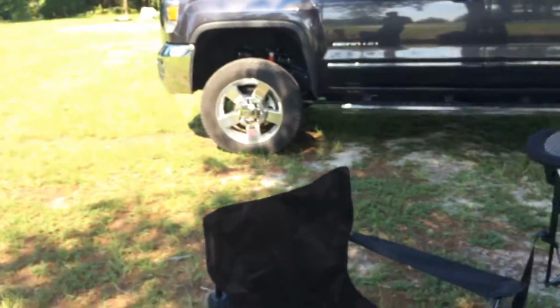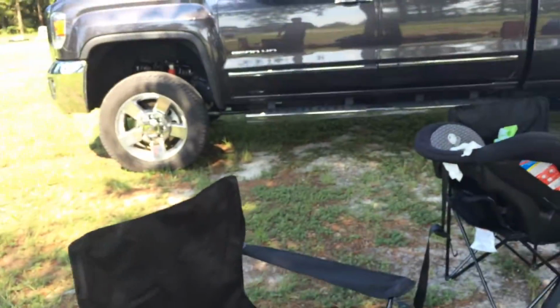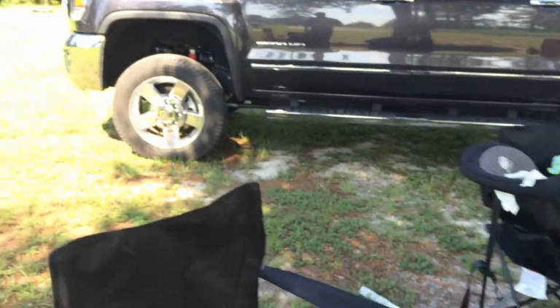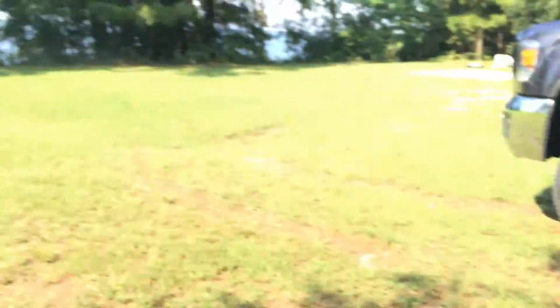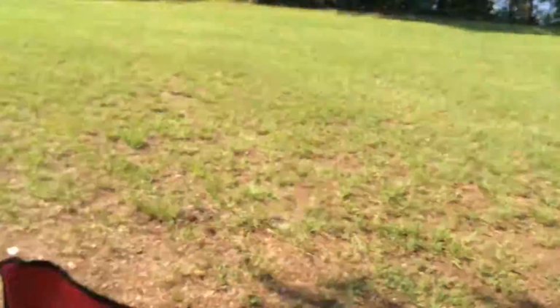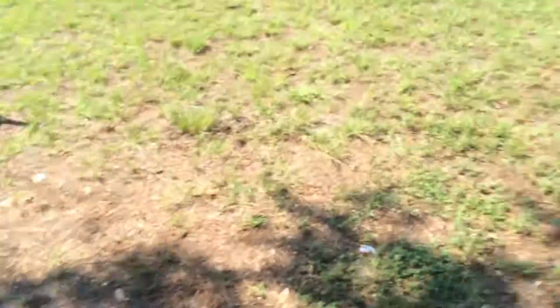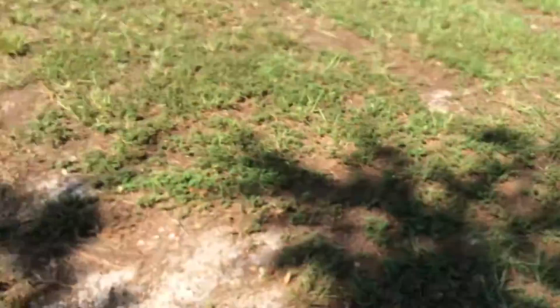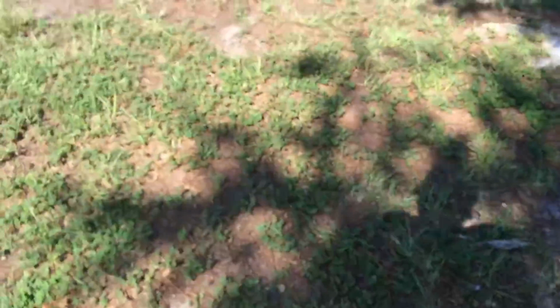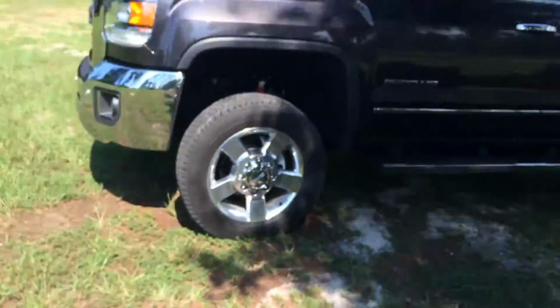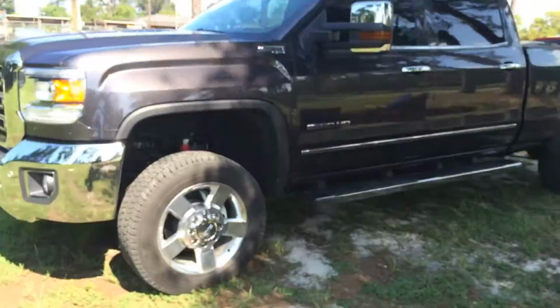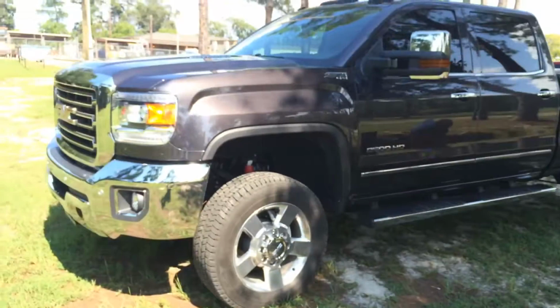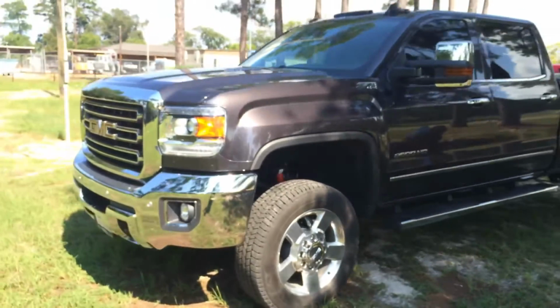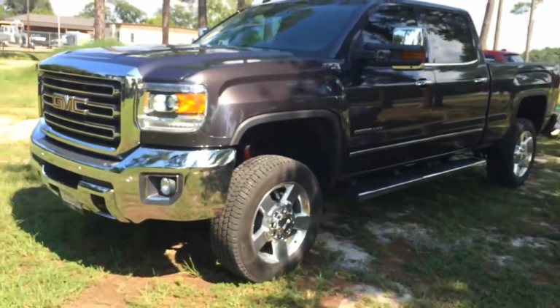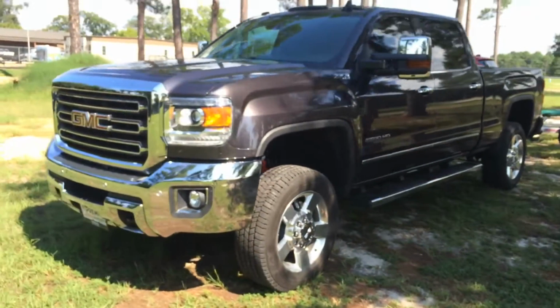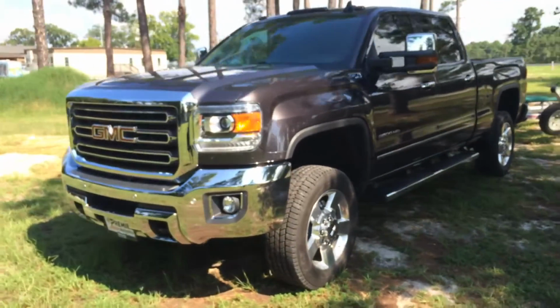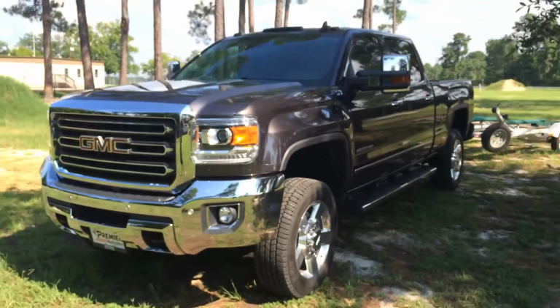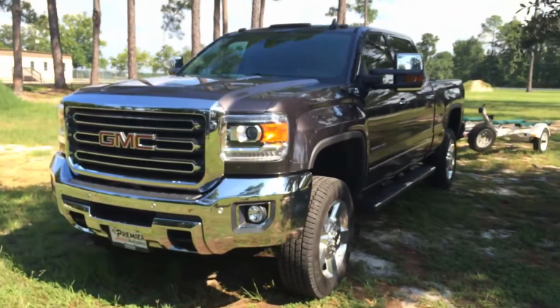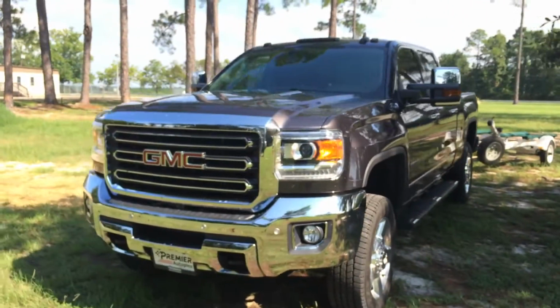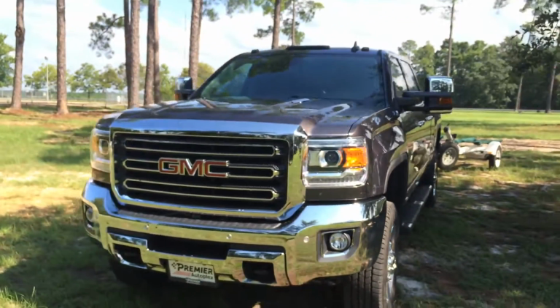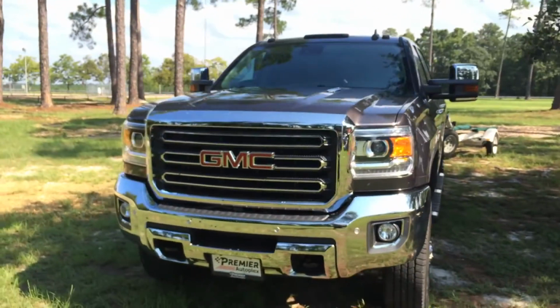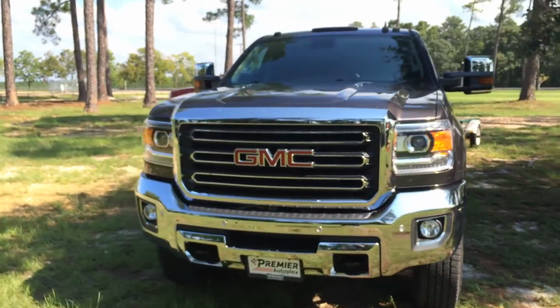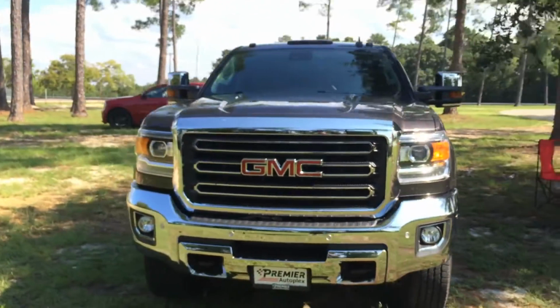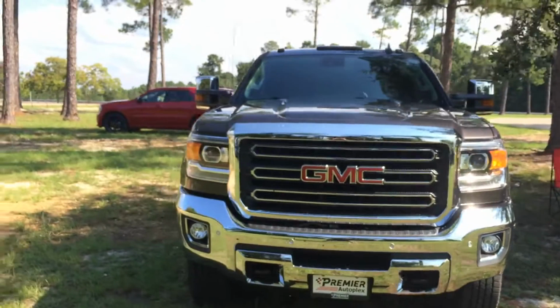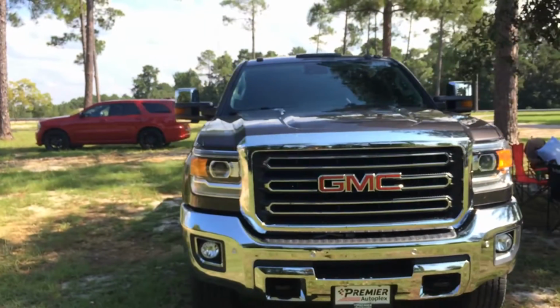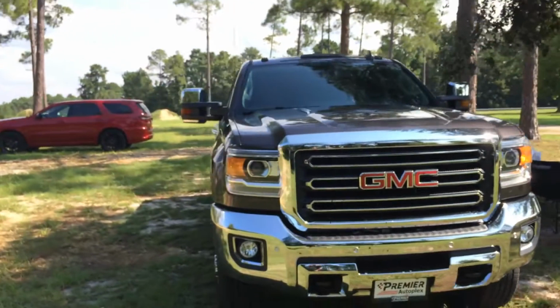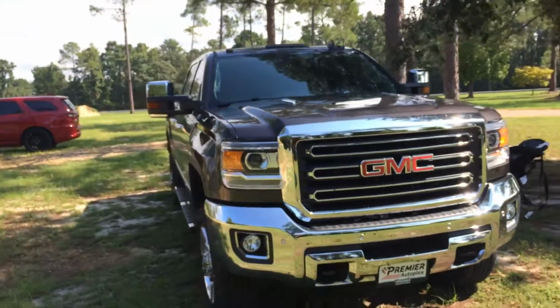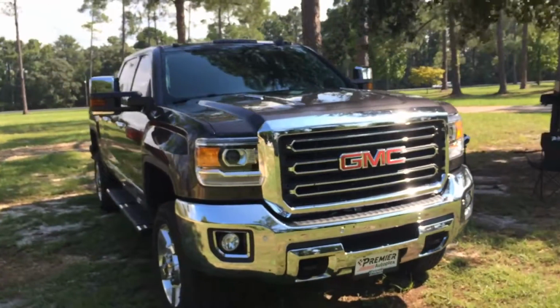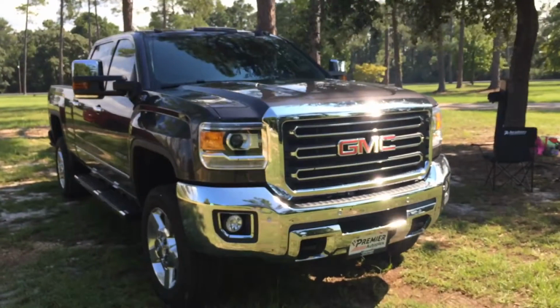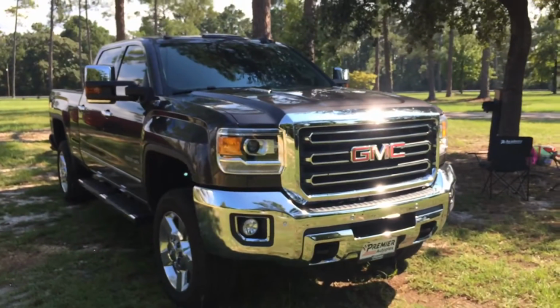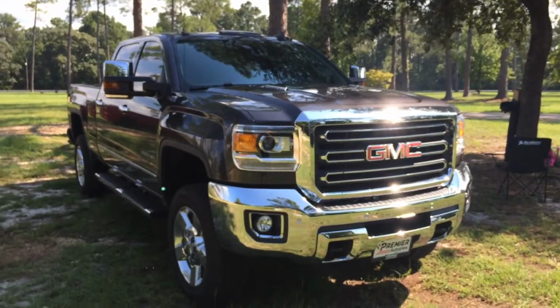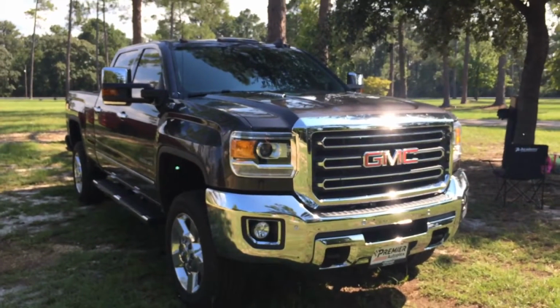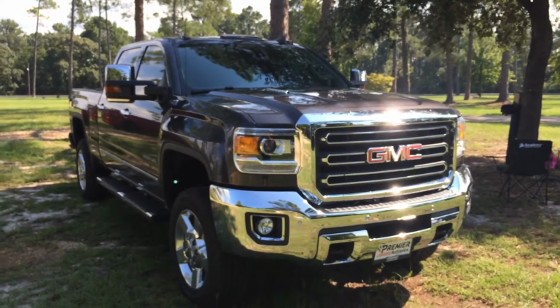Let me go ahead and show you guys the front real quick before people come out. There's the truck up there — that's it up there. That's this truck right there, 2016 GMC Sierra 2500 HD.